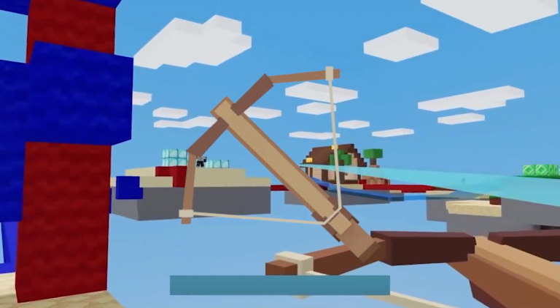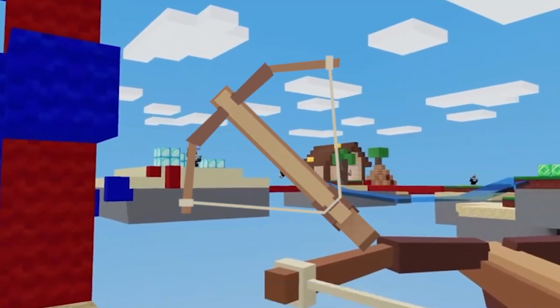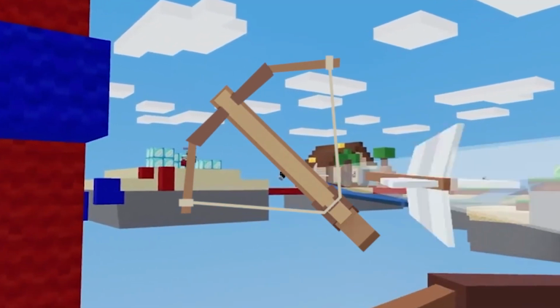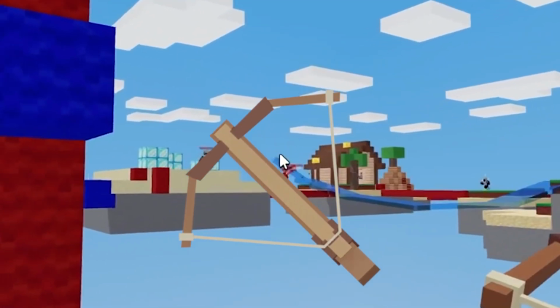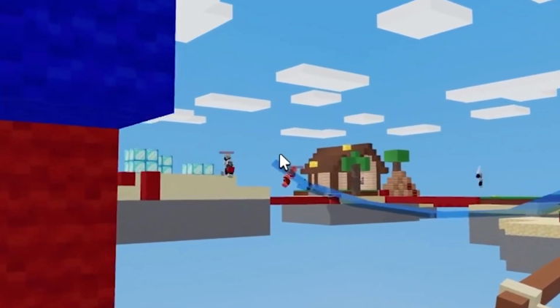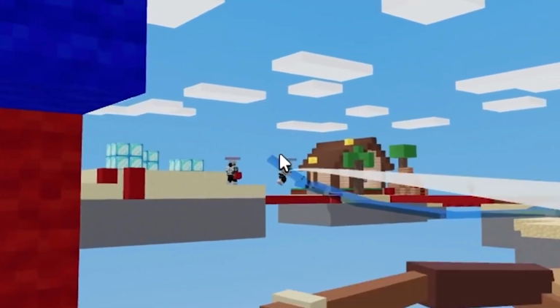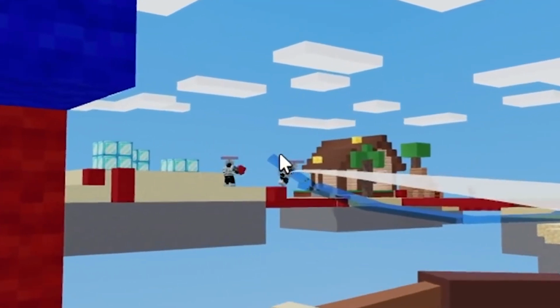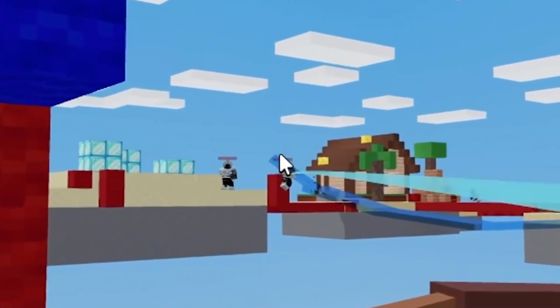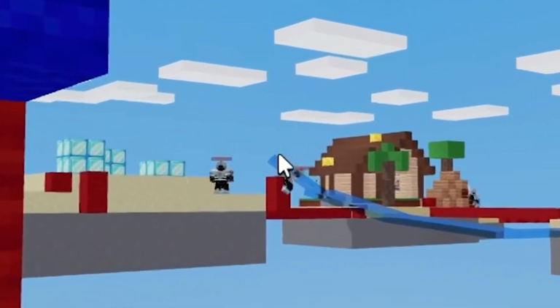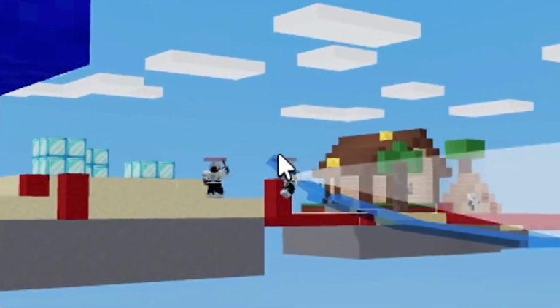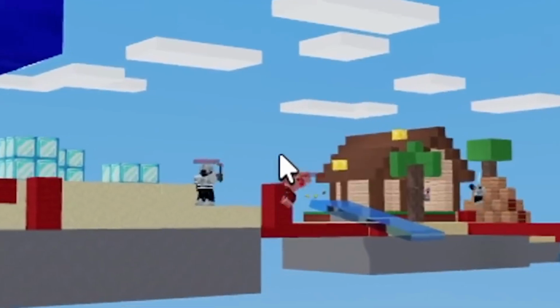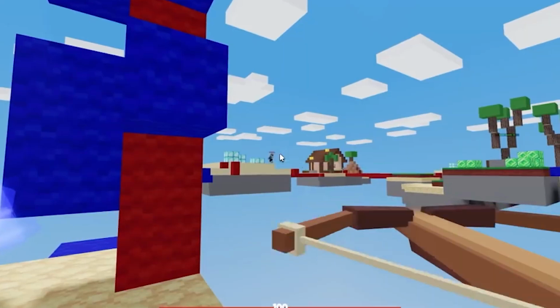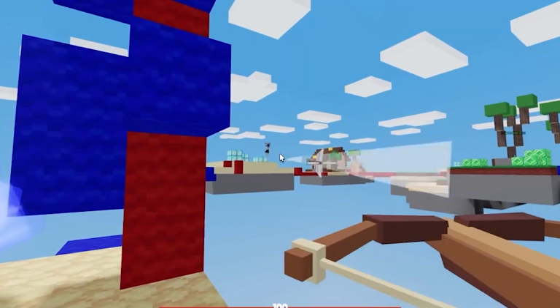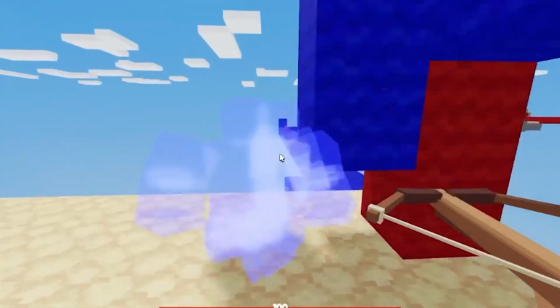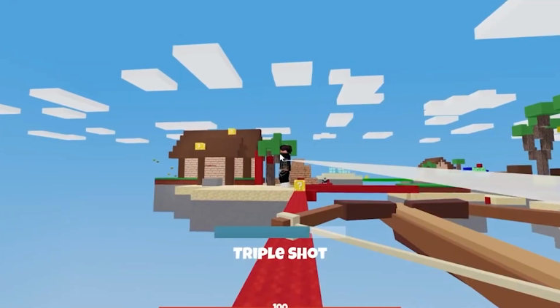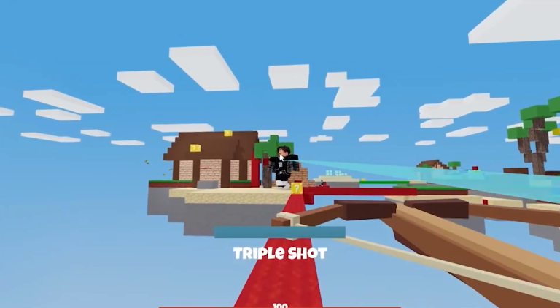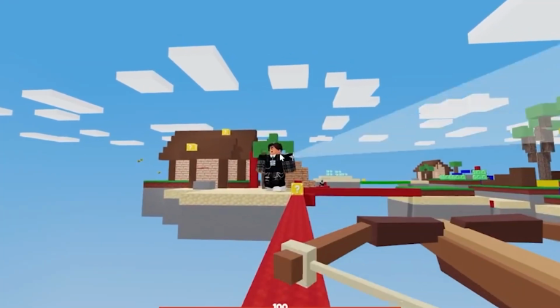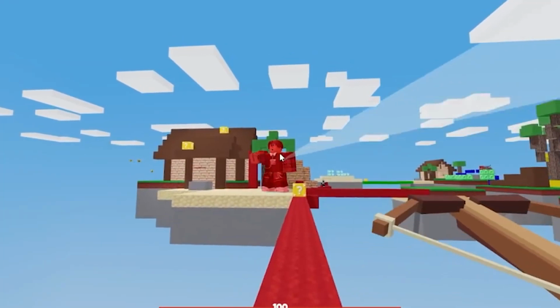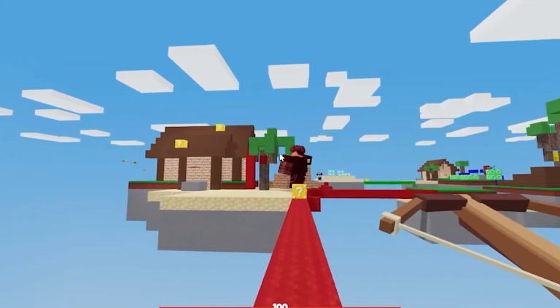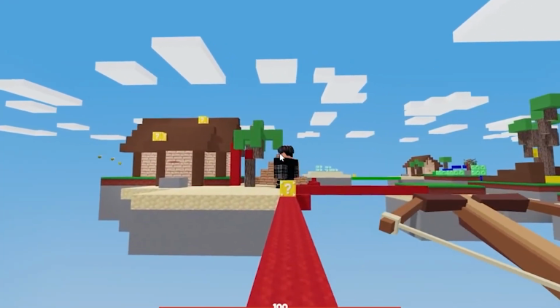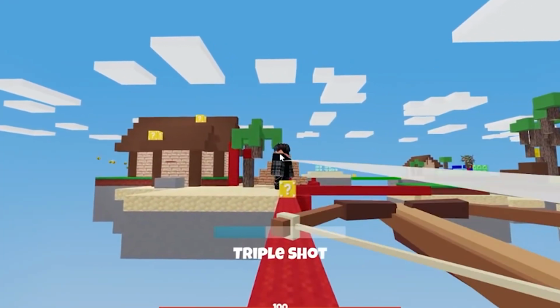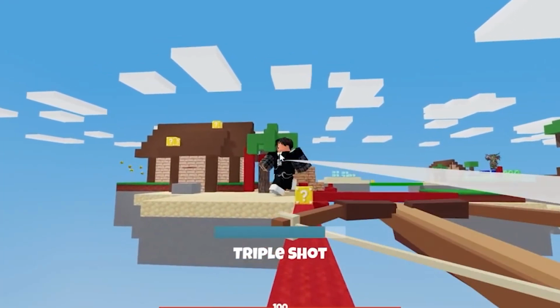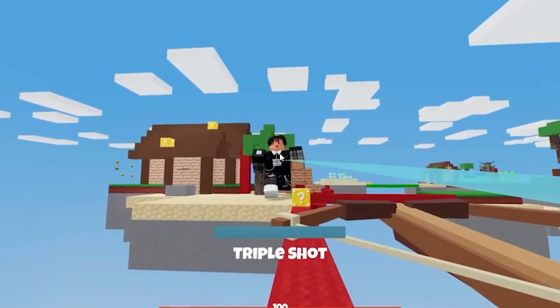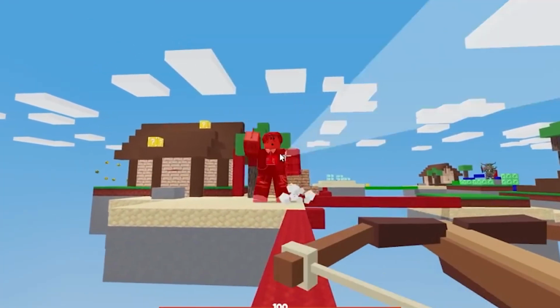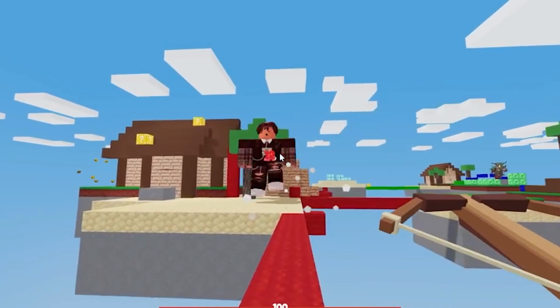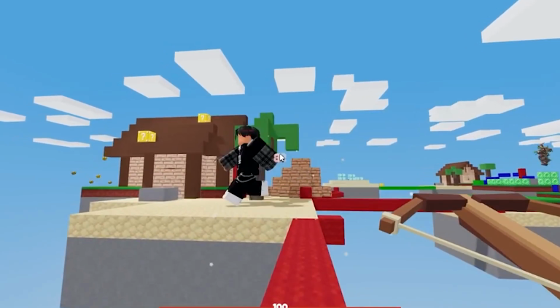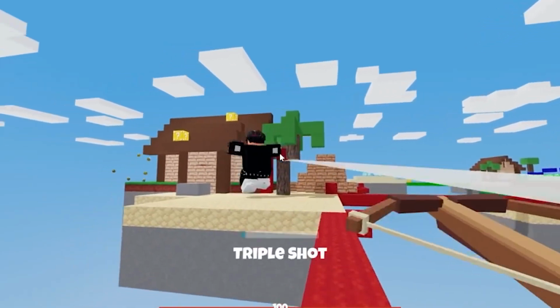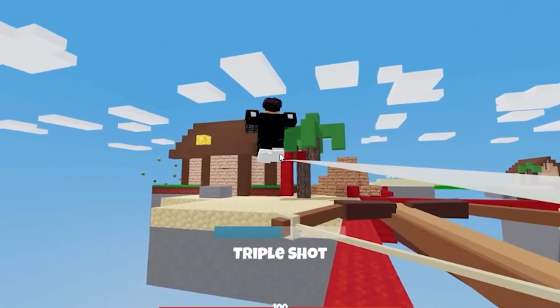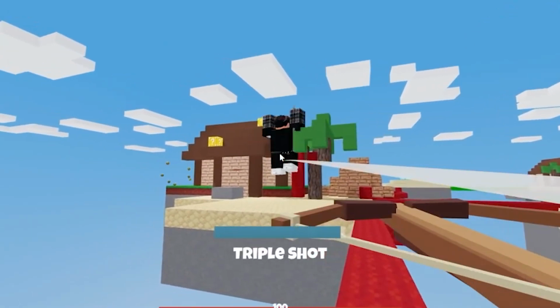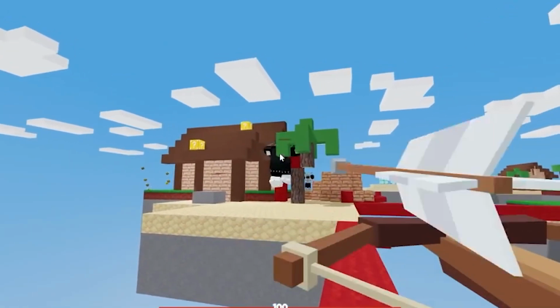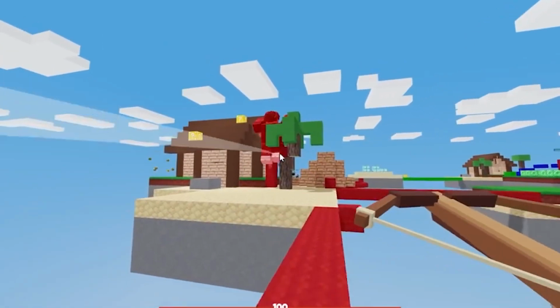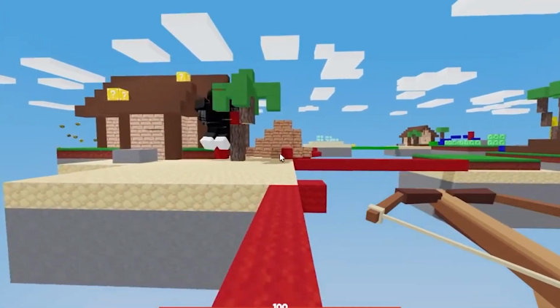And if you're playing Lucky Blocks, the Vanessa kit gets even better because you can use the golden bow and the tactical crossbow.